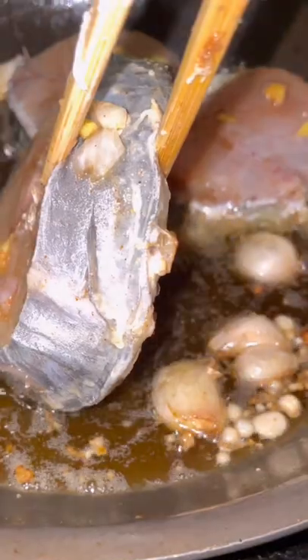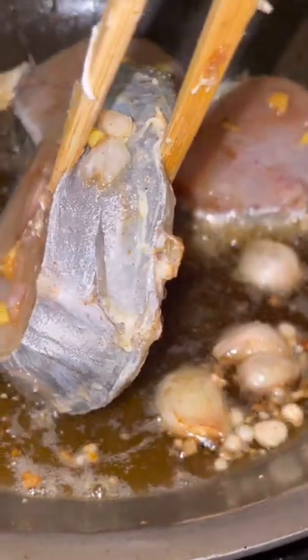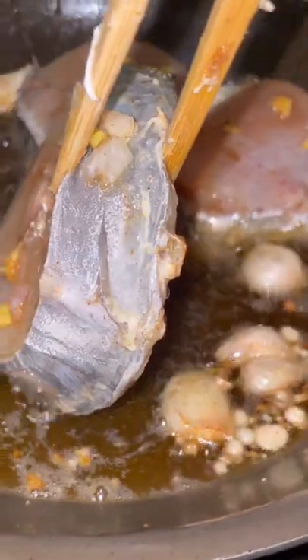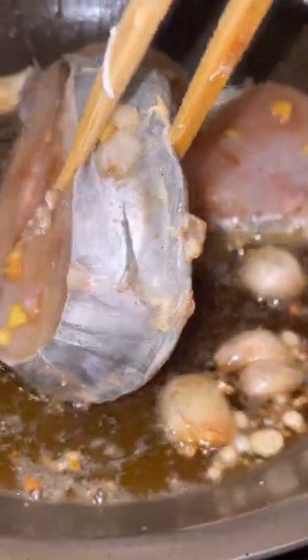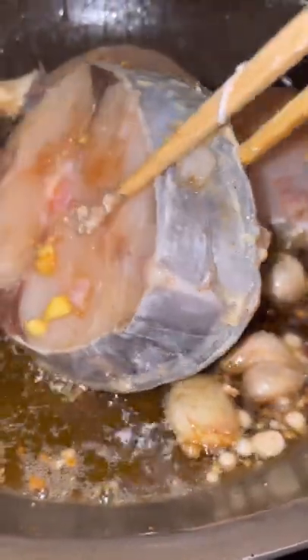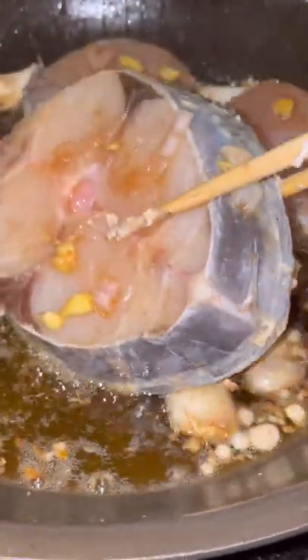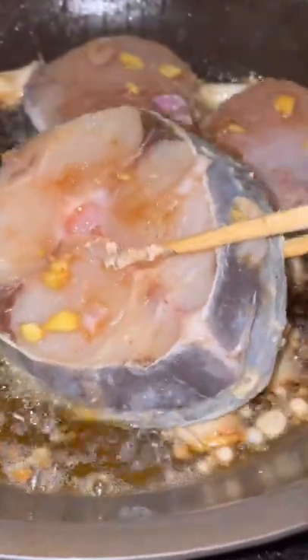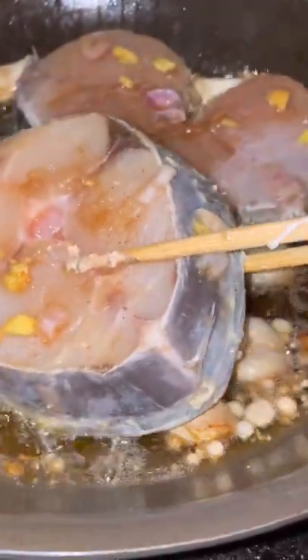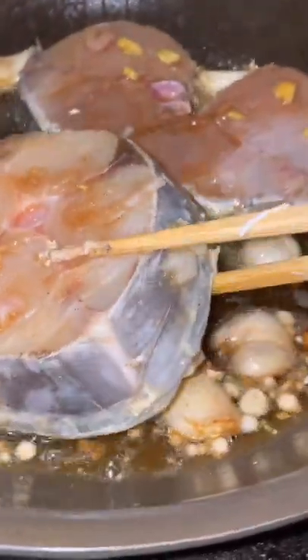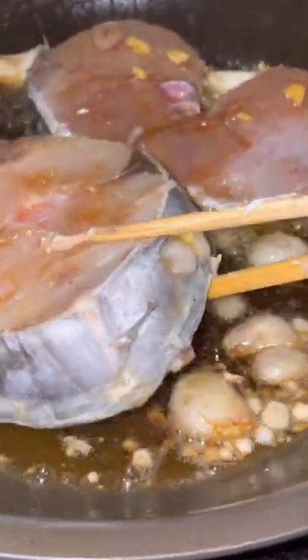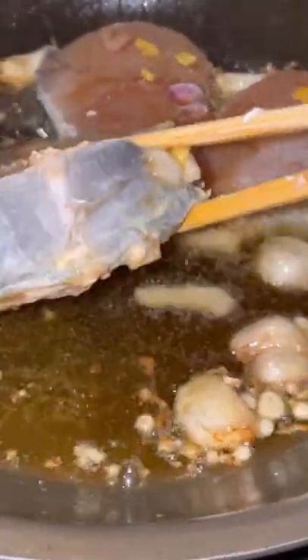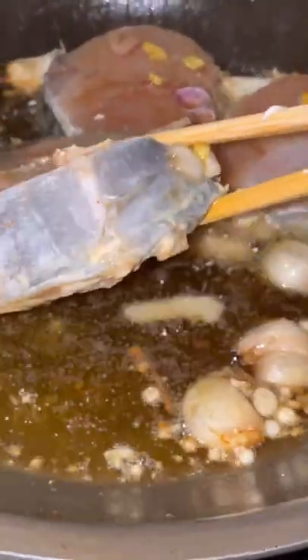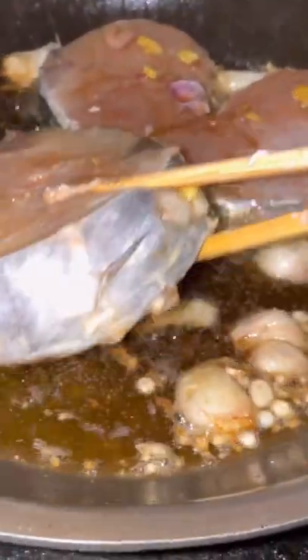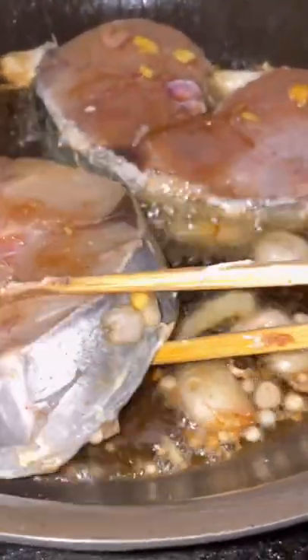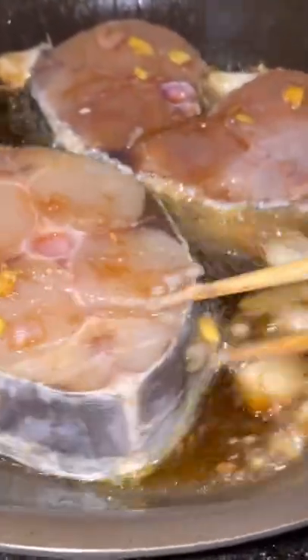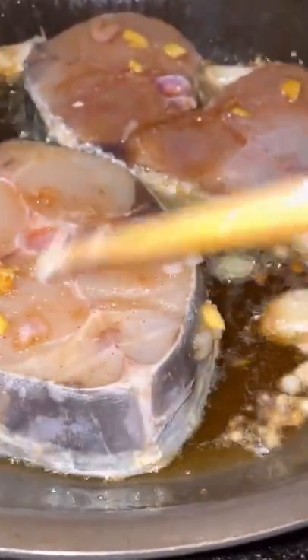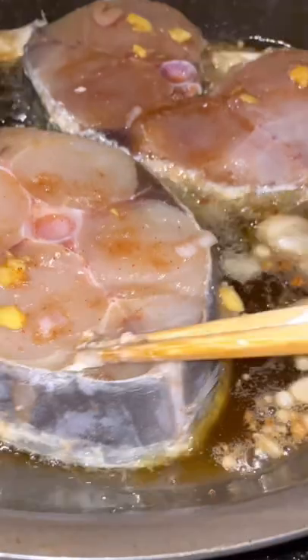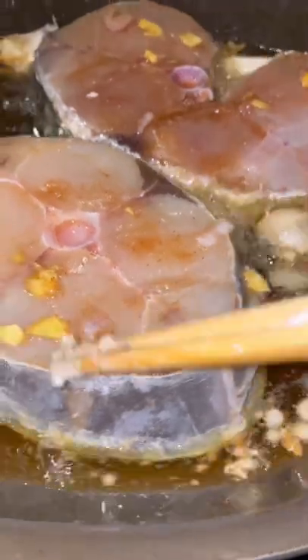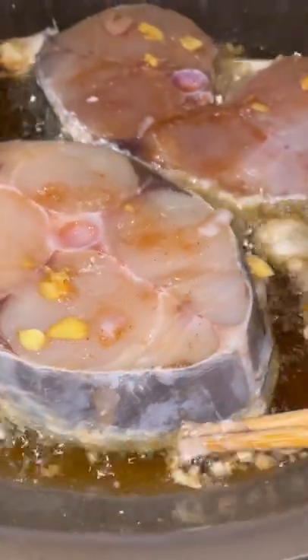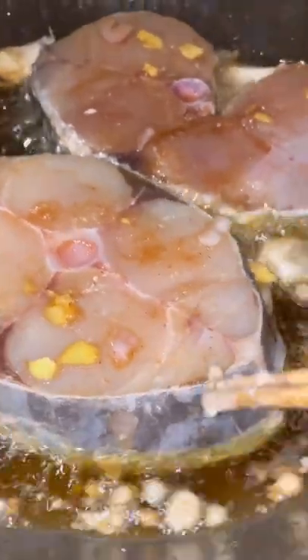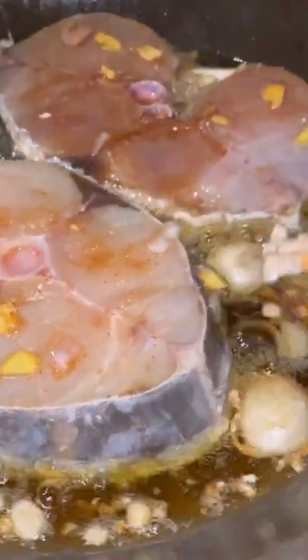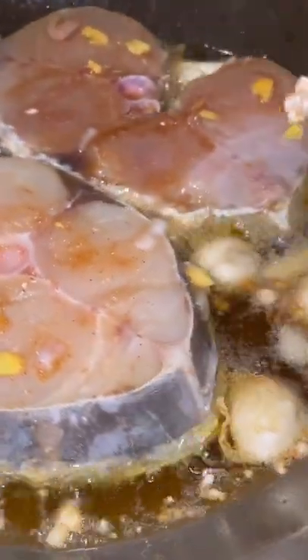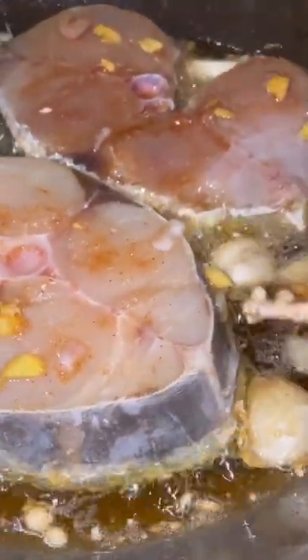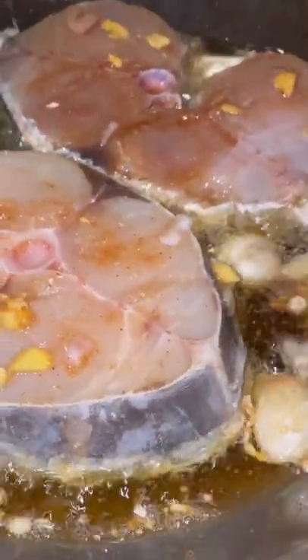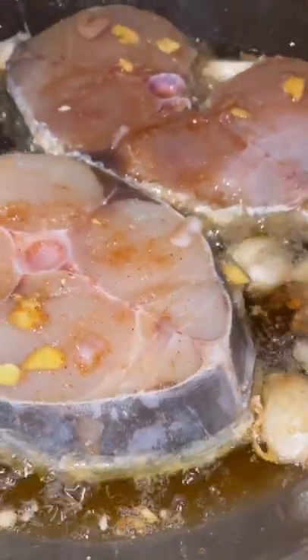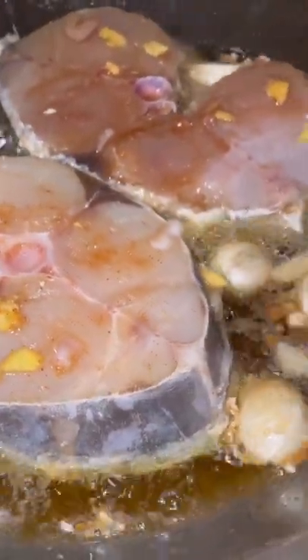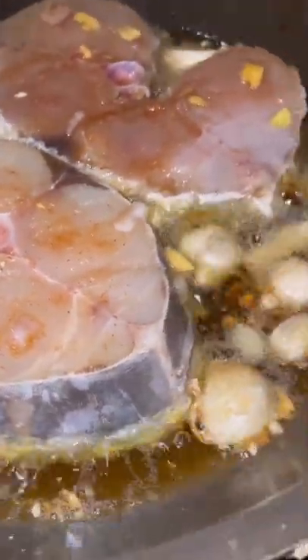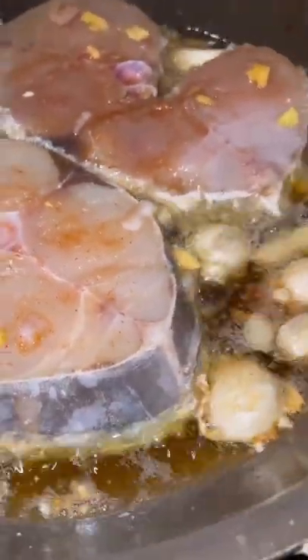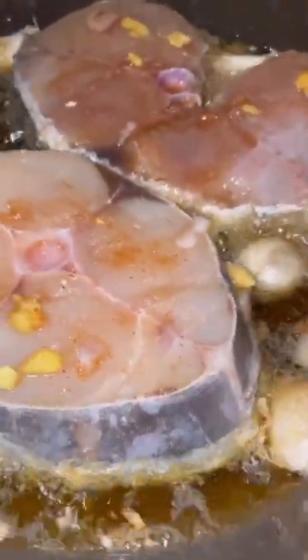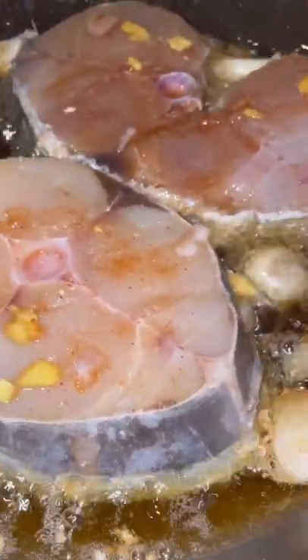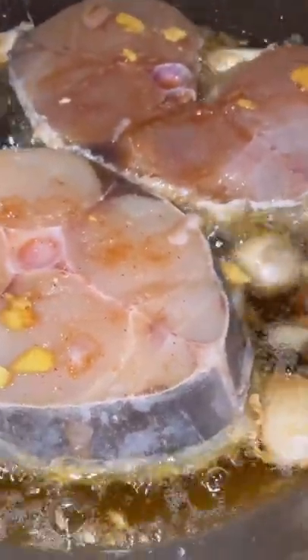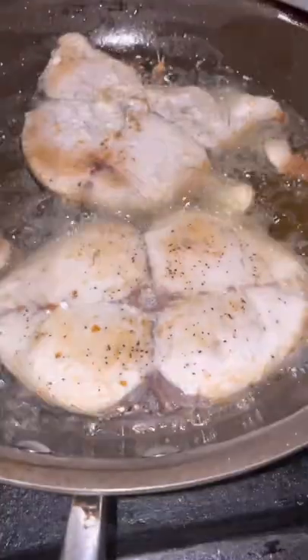Put some oil and salt in there. Put a little bit of salt in there to help it not sticky.